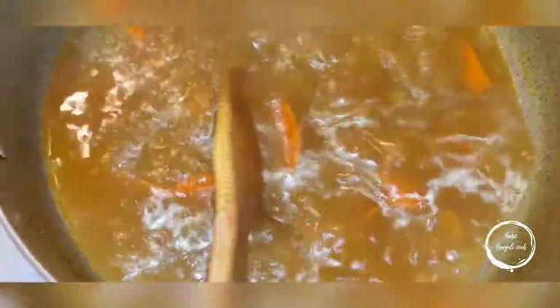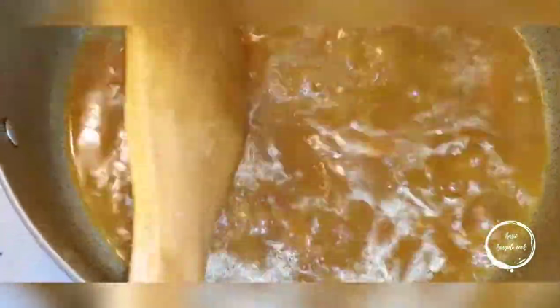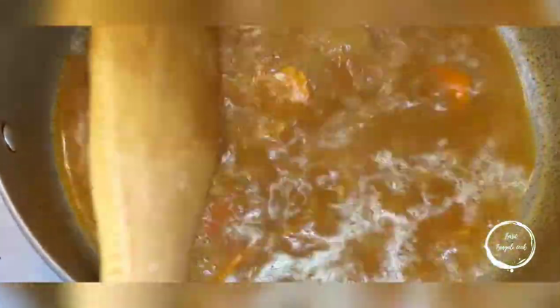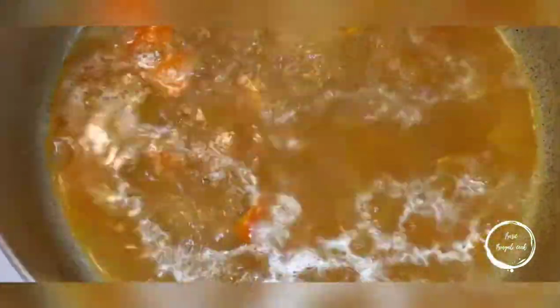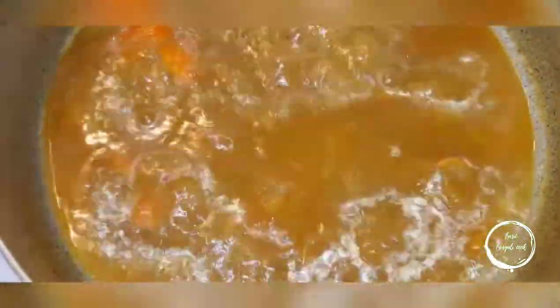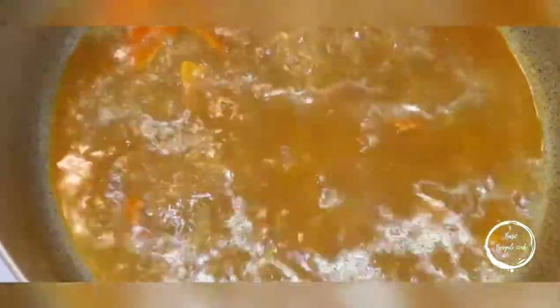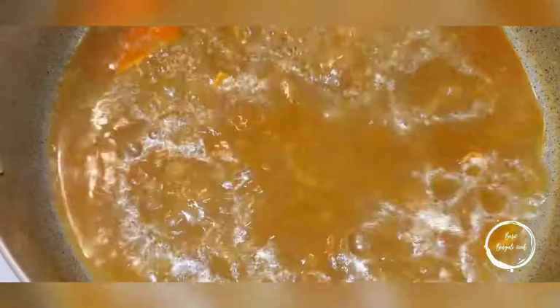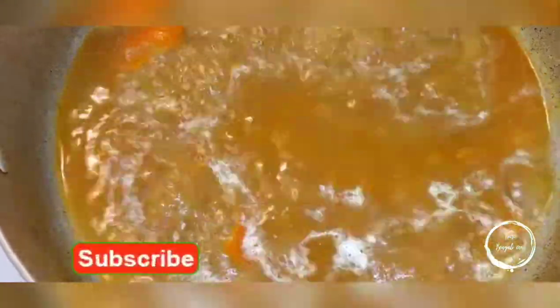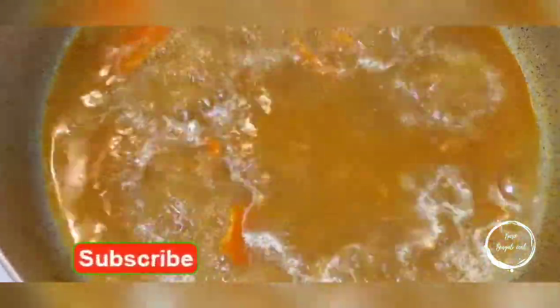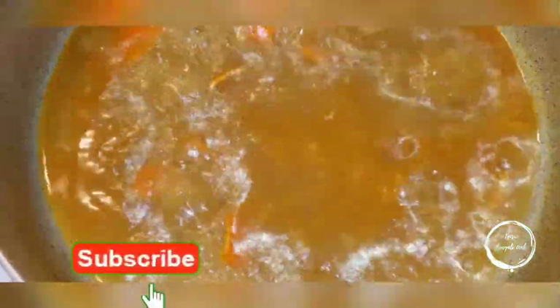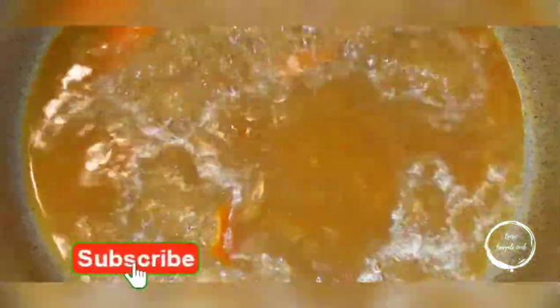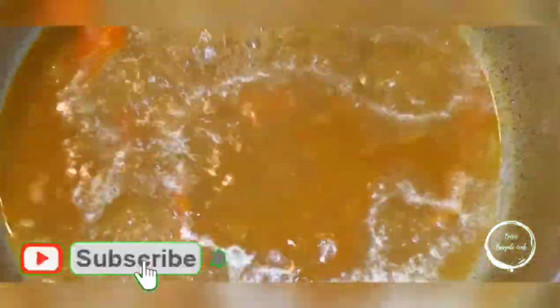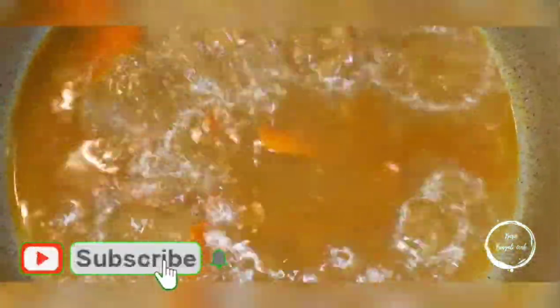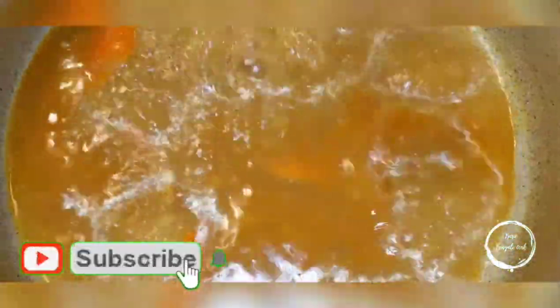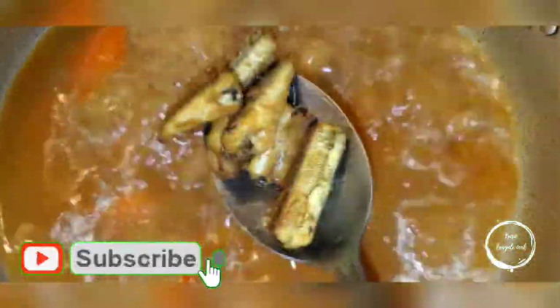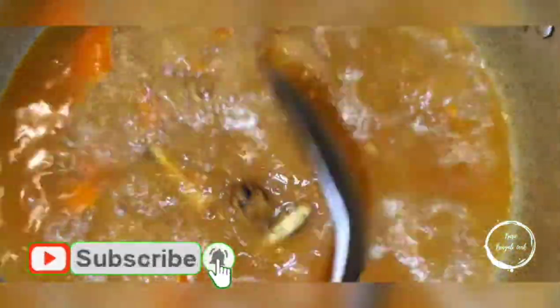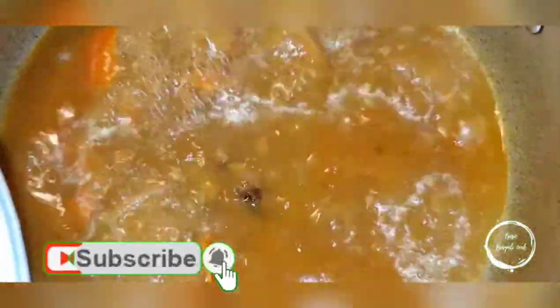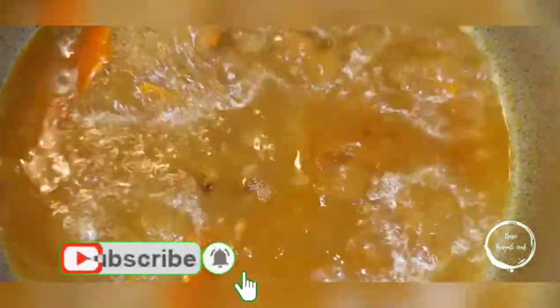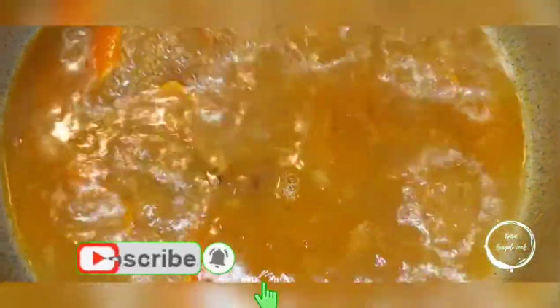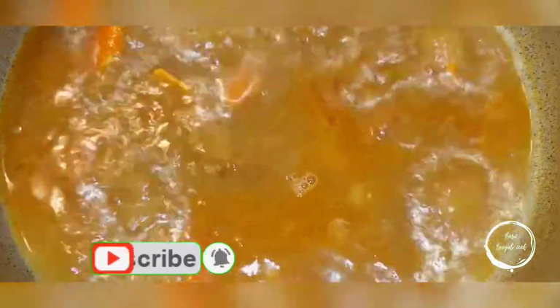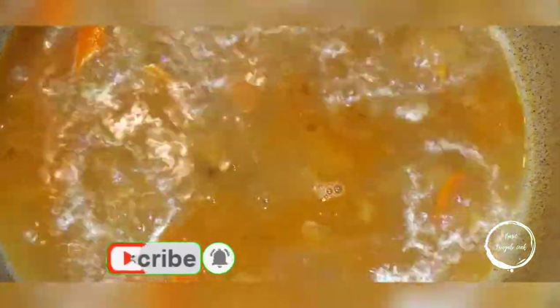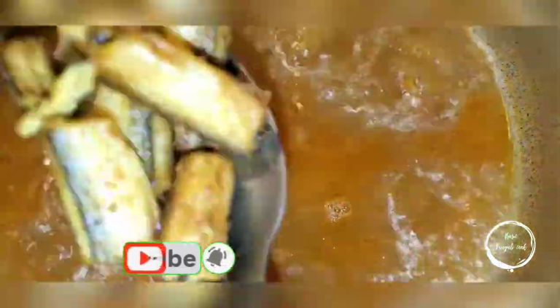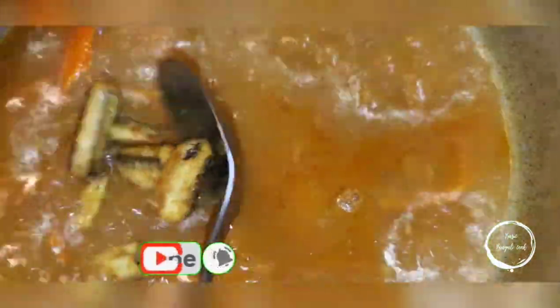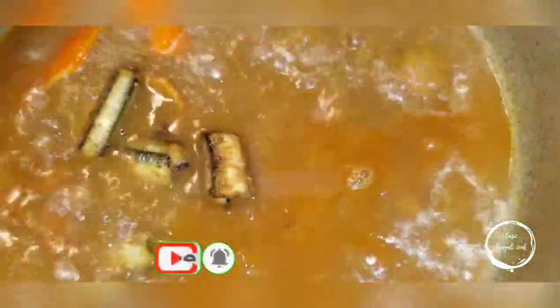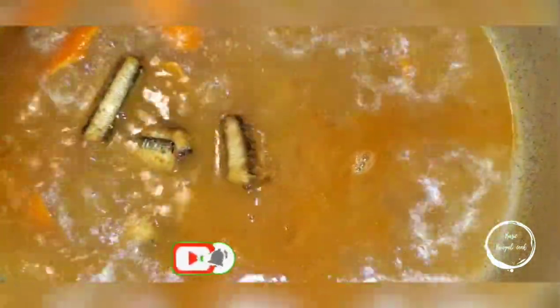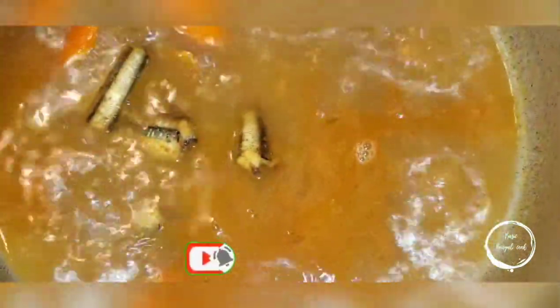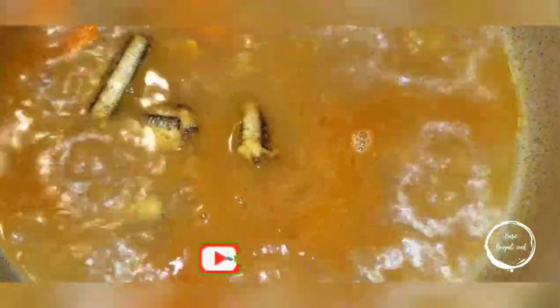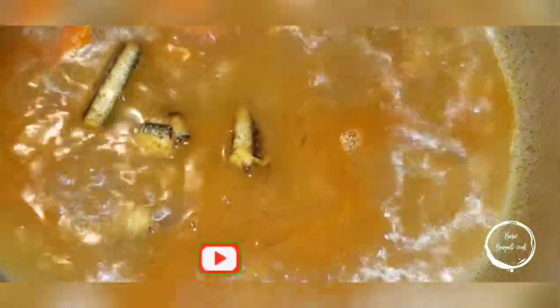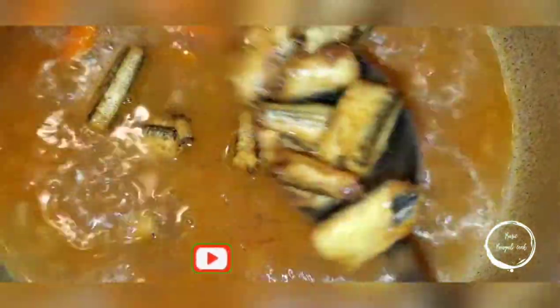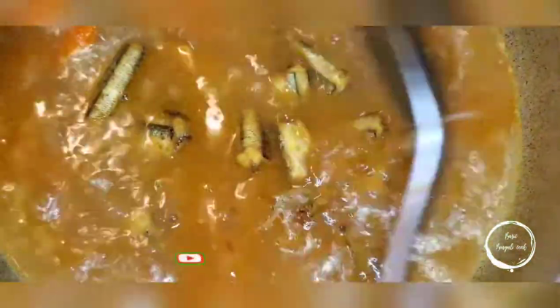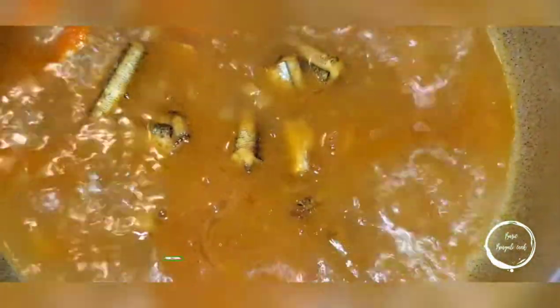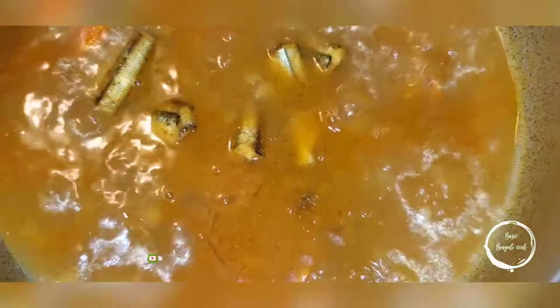It's come to a boil, so now add all the fish. Let this cook for another 20 minutes and then I will show you guys the end result.